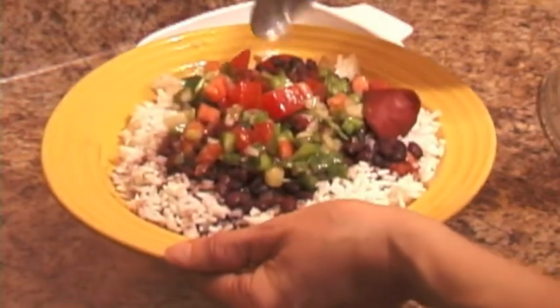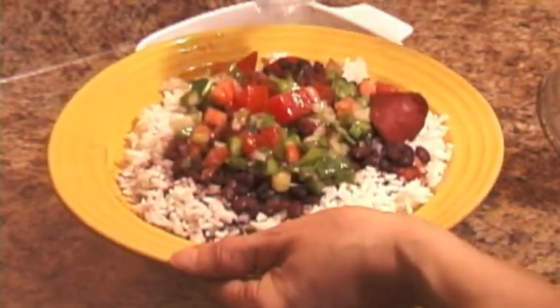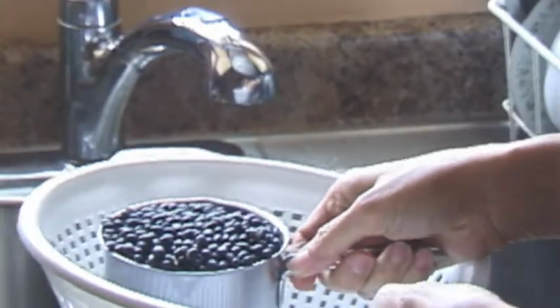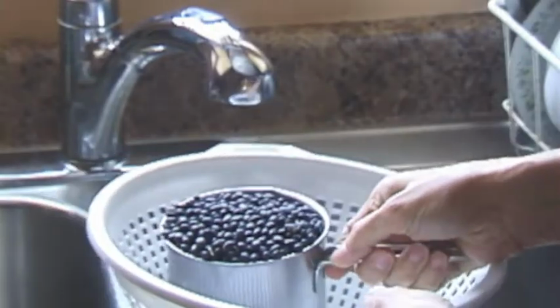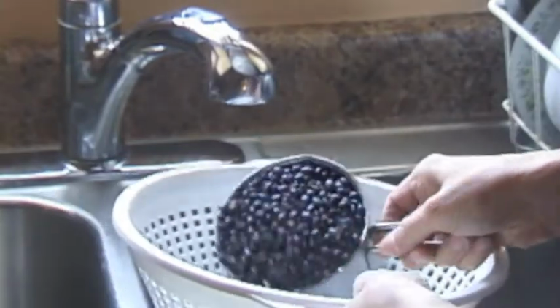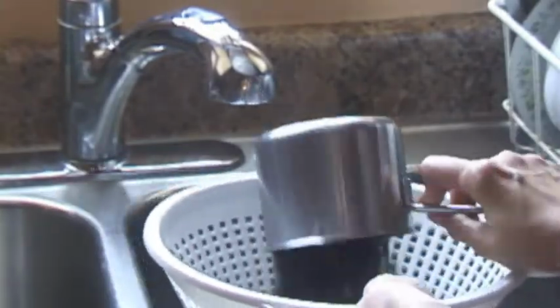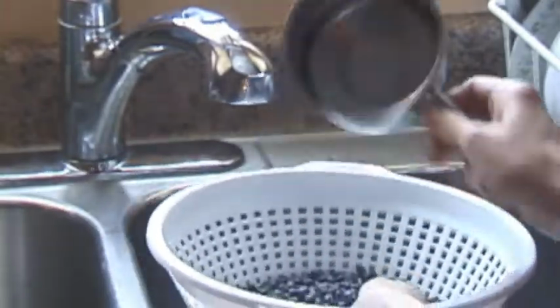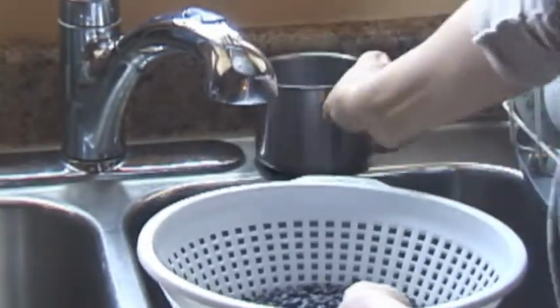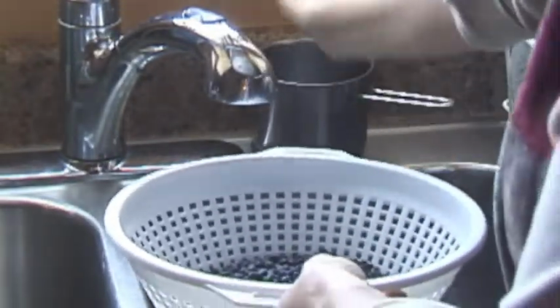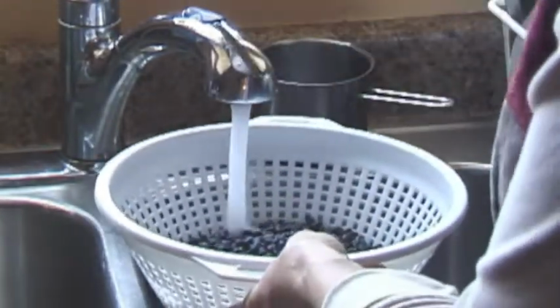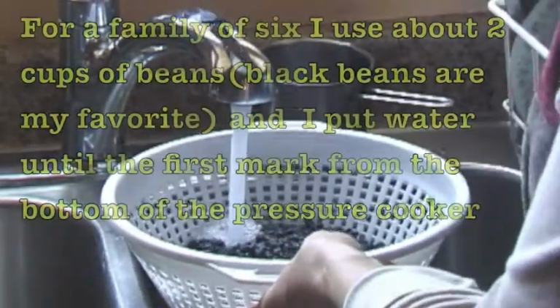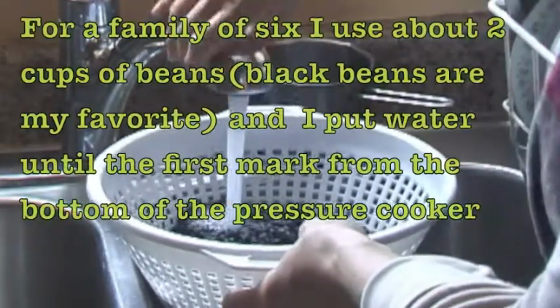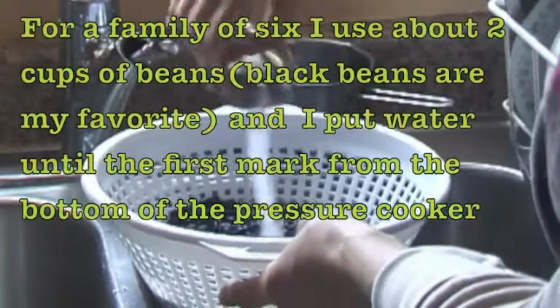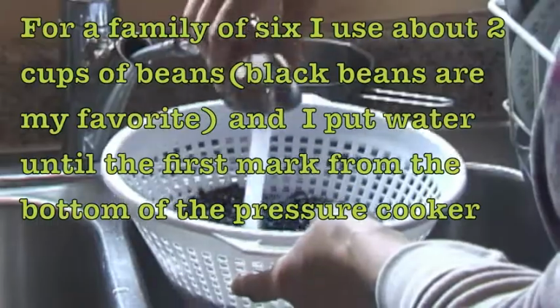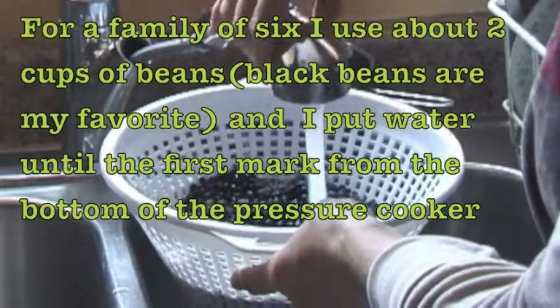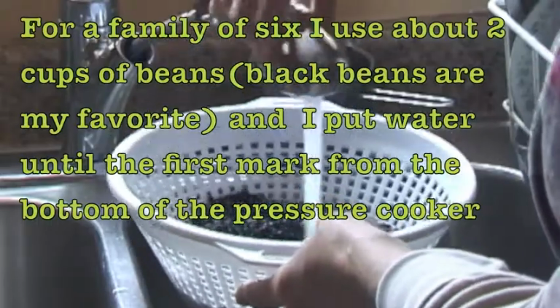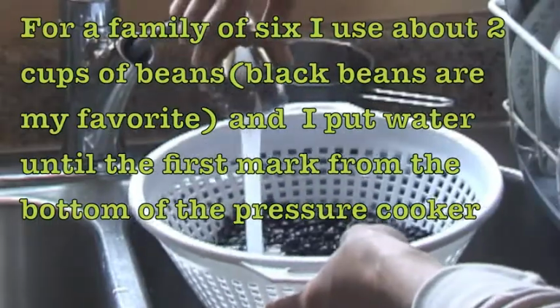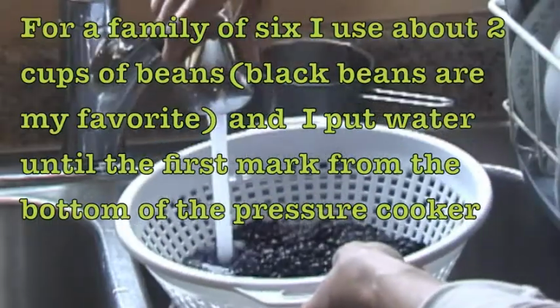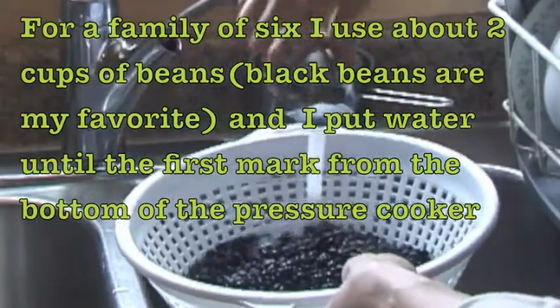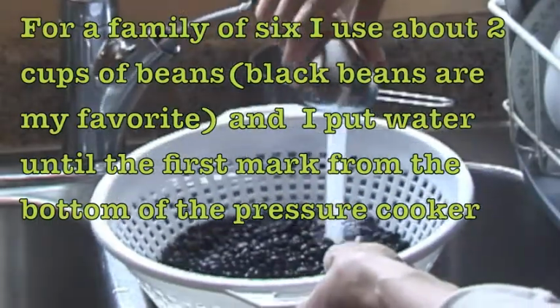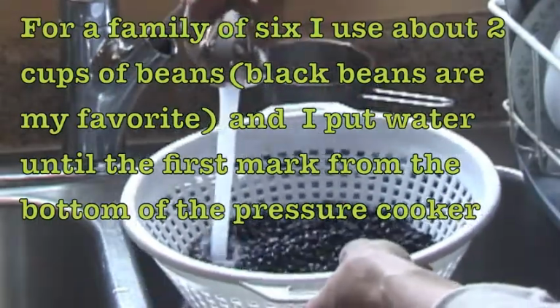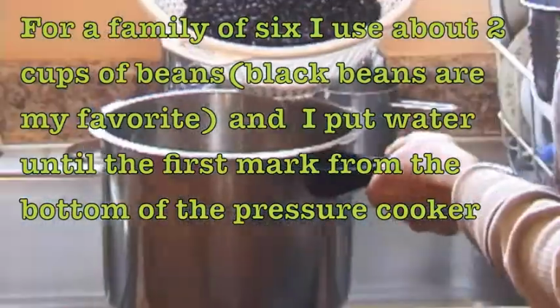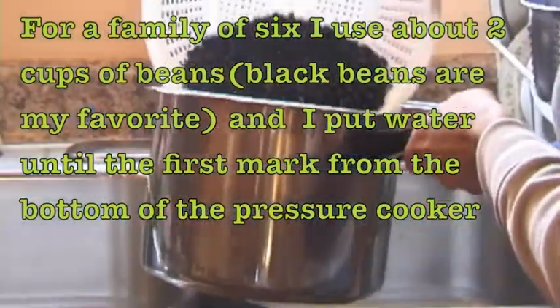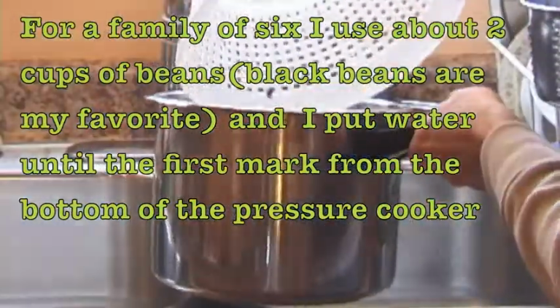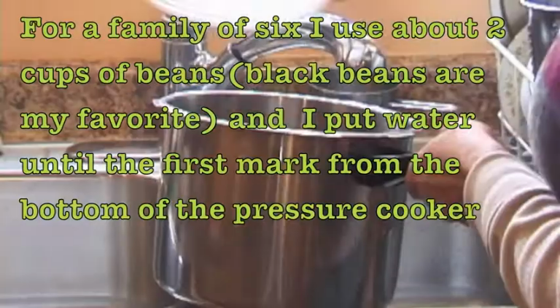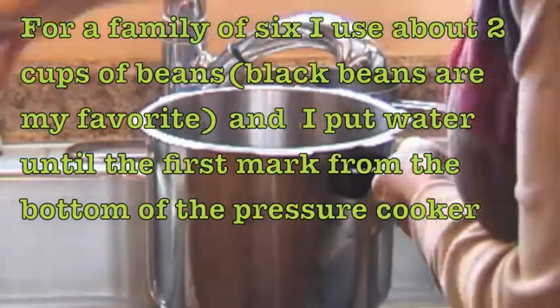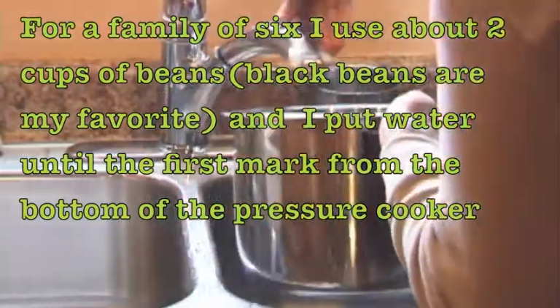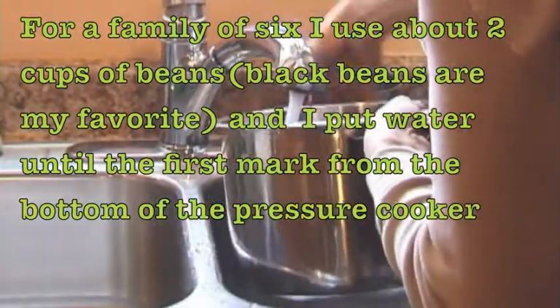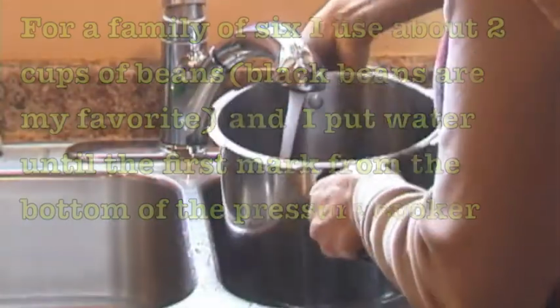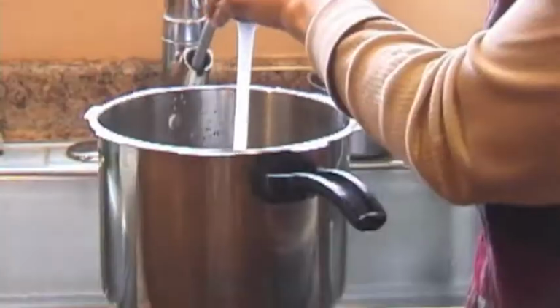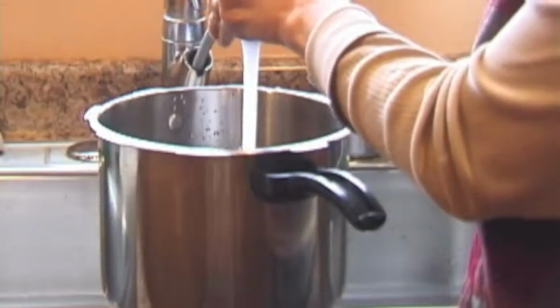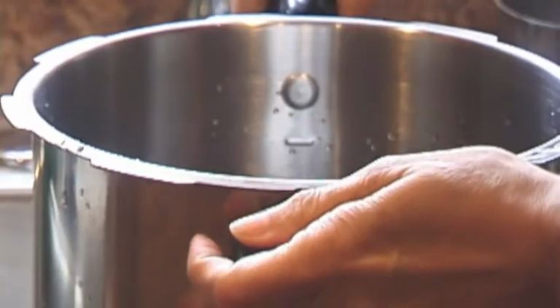The one that is going to take longest is the beans, so we will start with them. First, wash them thoroughly with cold water. Then cook them in a pressure cooker for about 55 minutes to 1 hour.